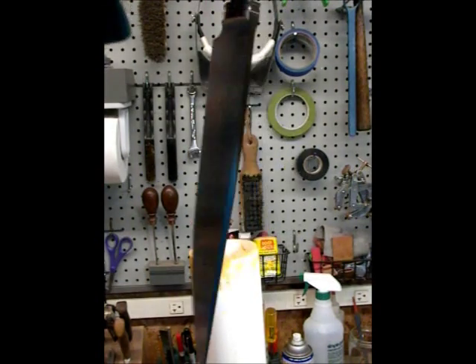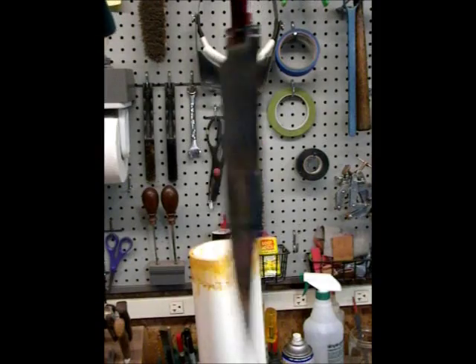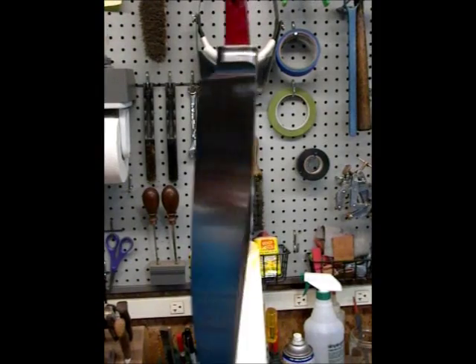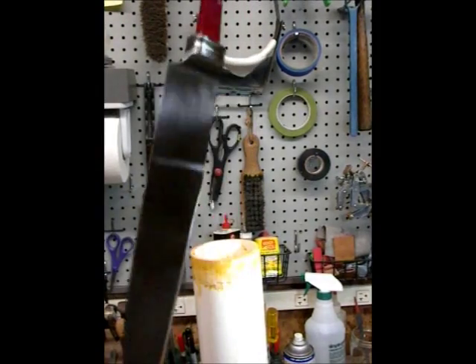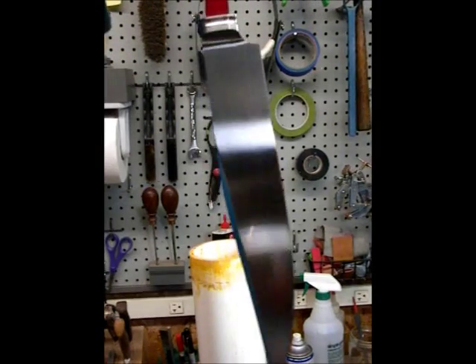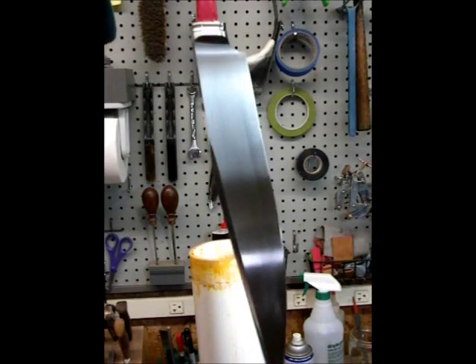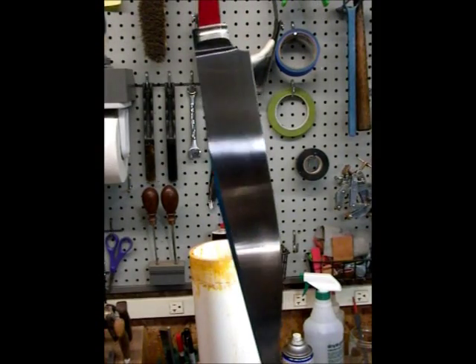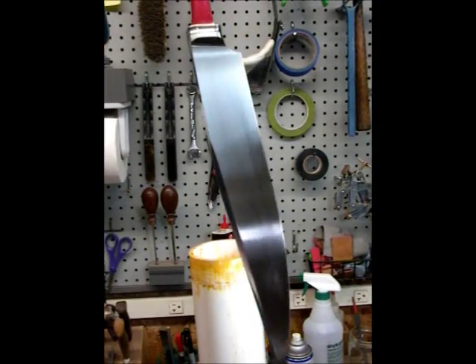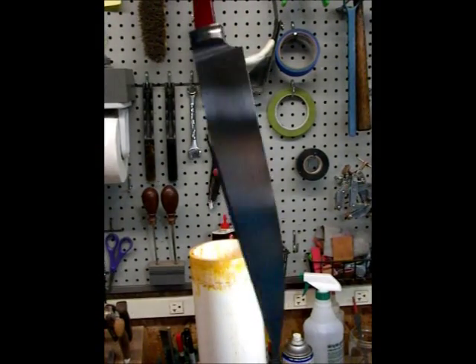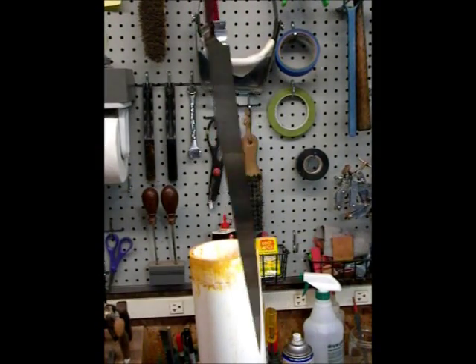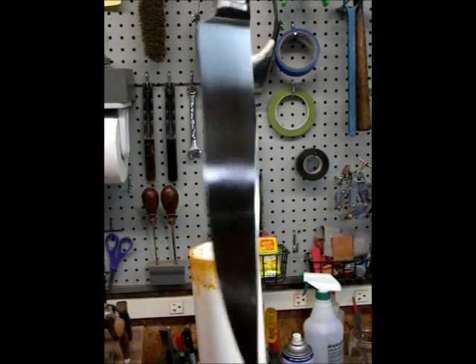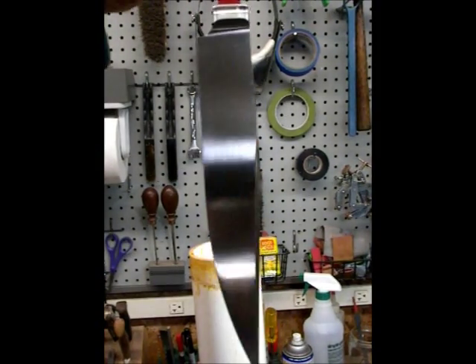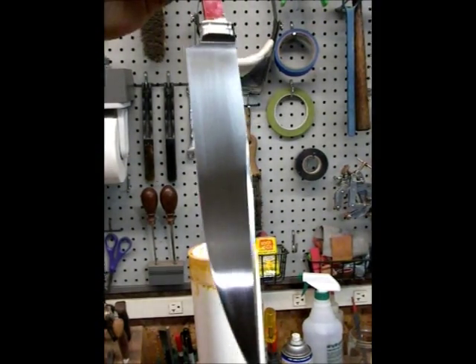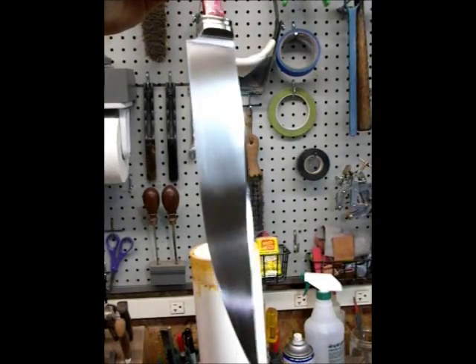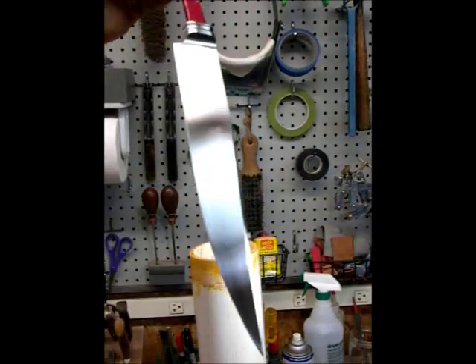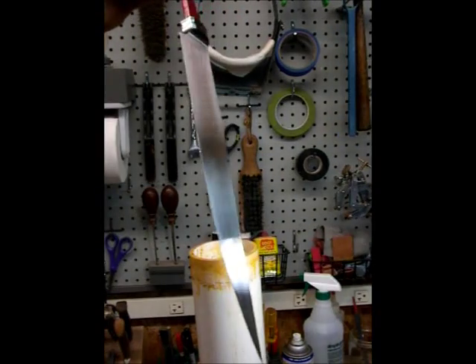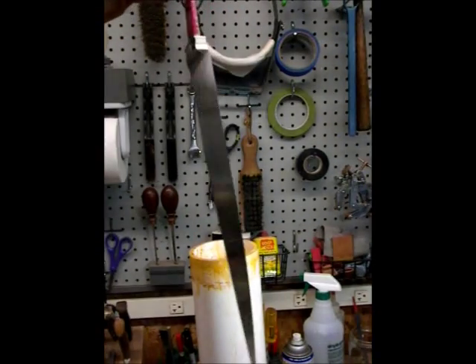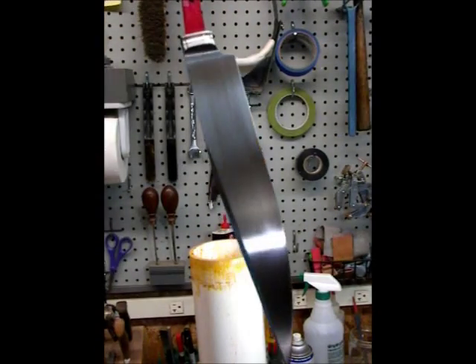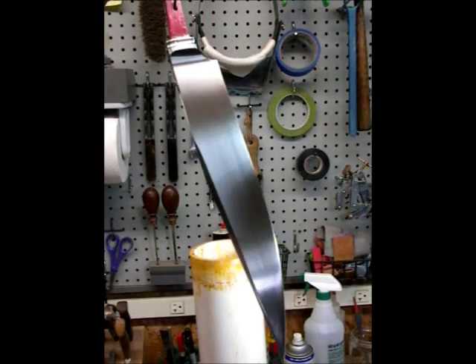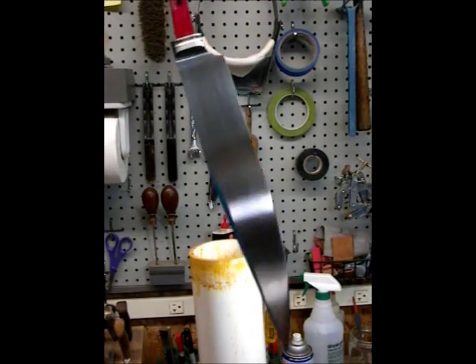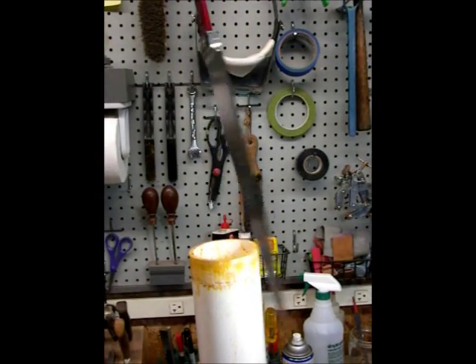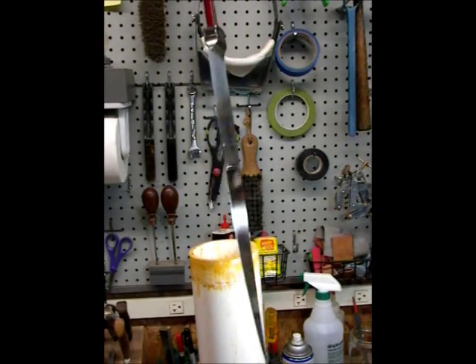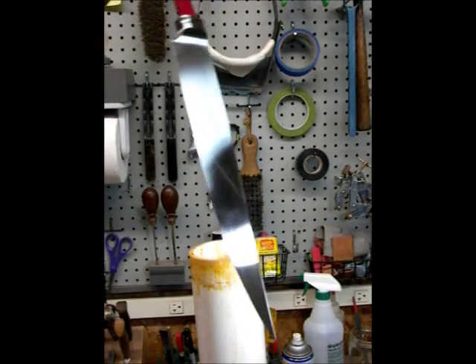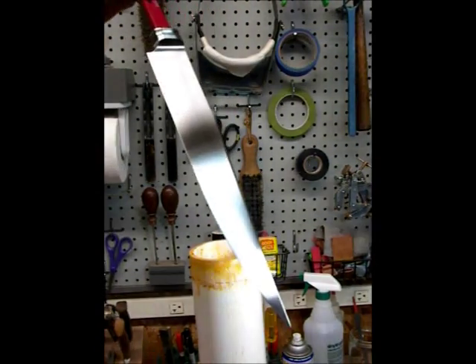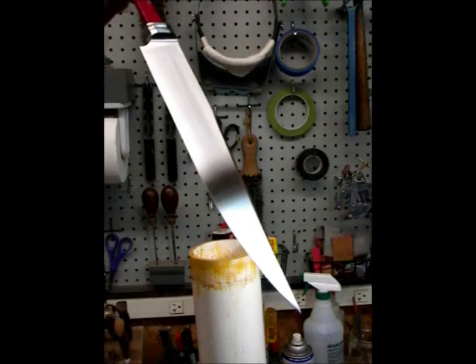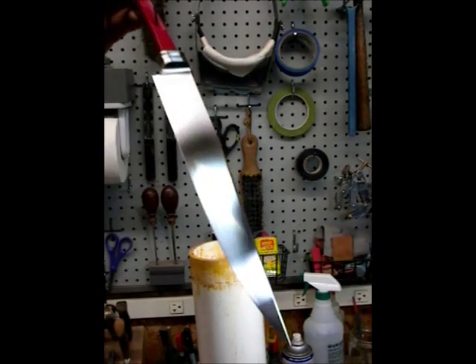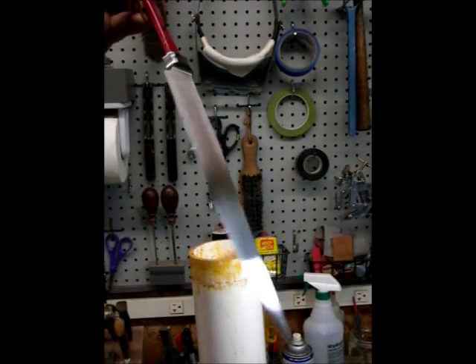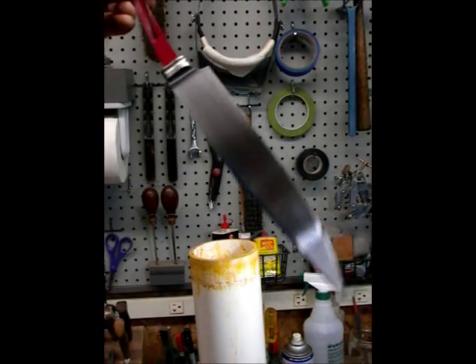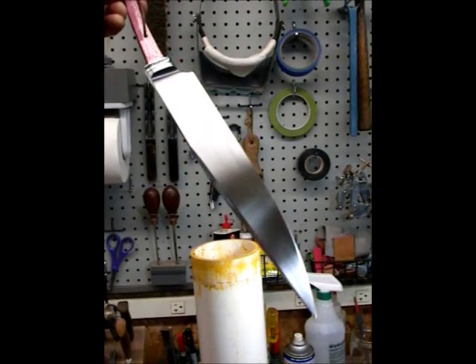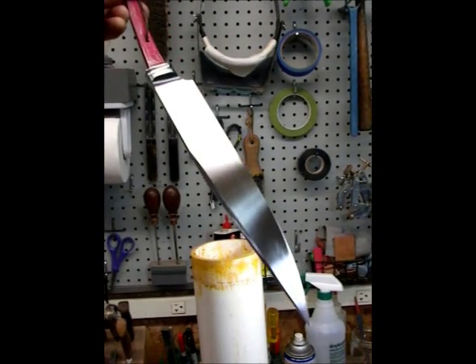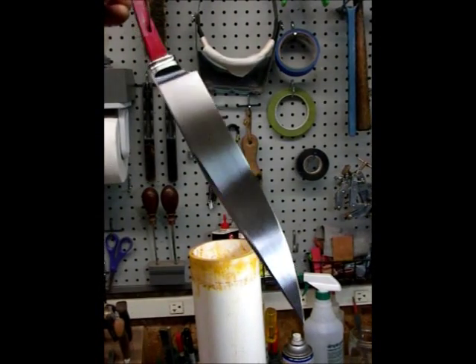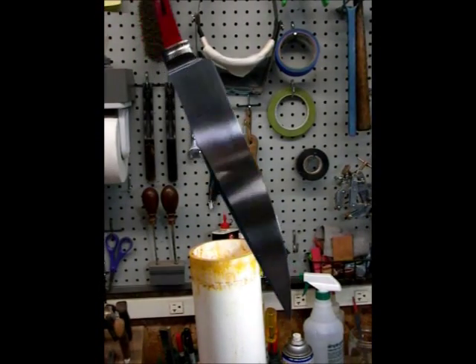If all the forge welds and everything were good, you really shouldn't be able to tell that this is a piece of Damascus. It should just look like a piece of carbon steel until you etch it. If you got a bunch of bad welds, they're going to show up.